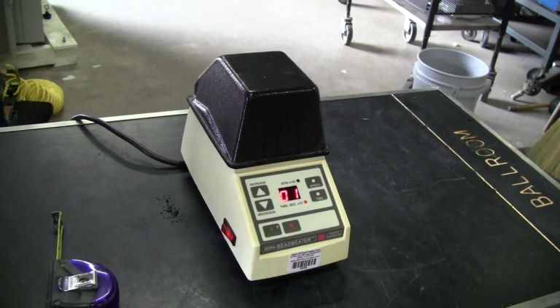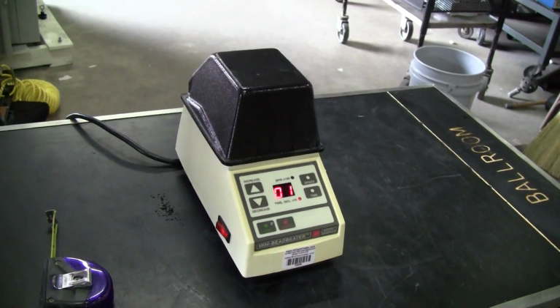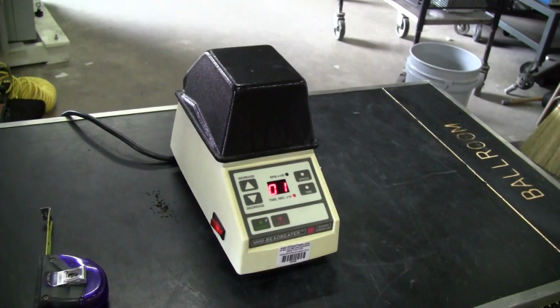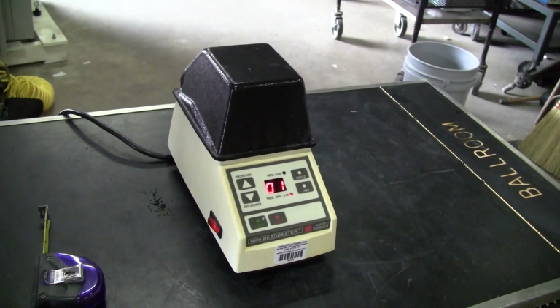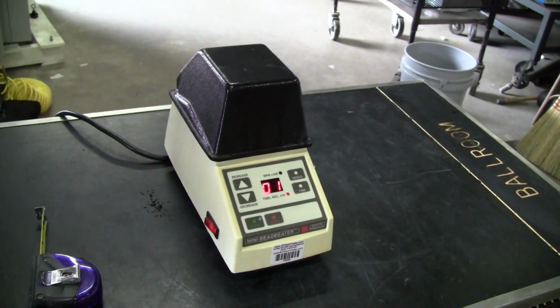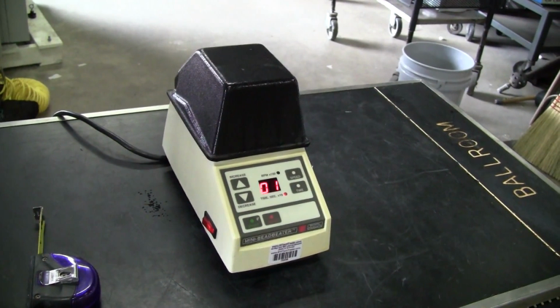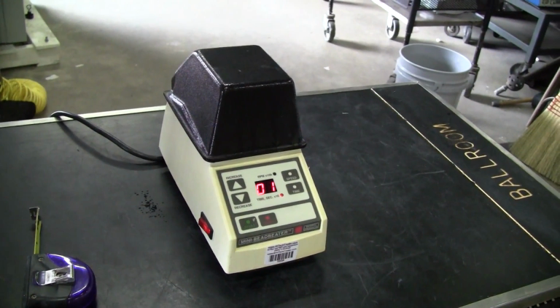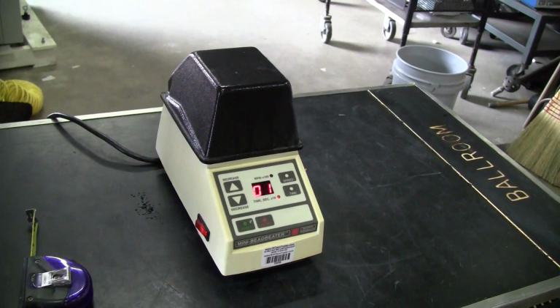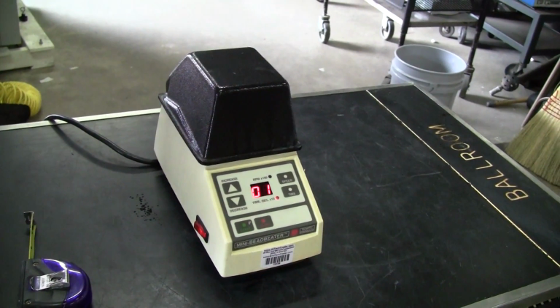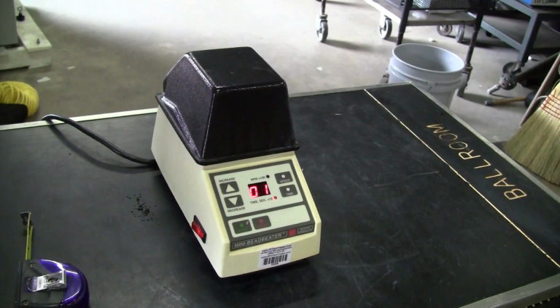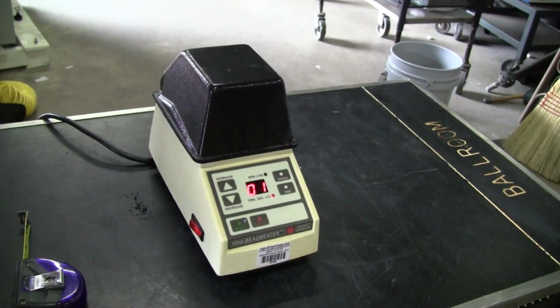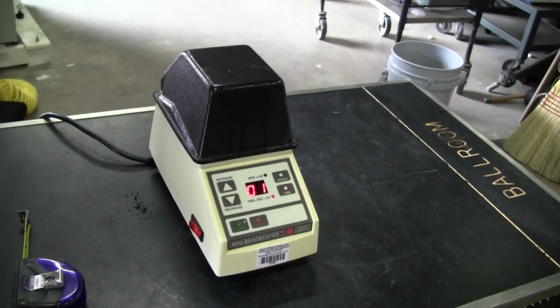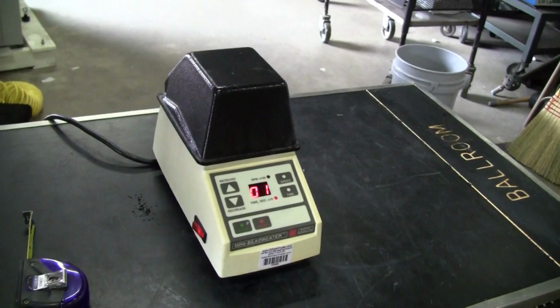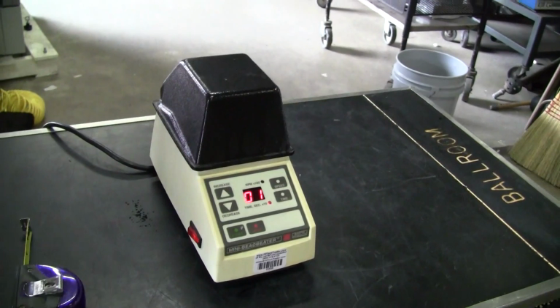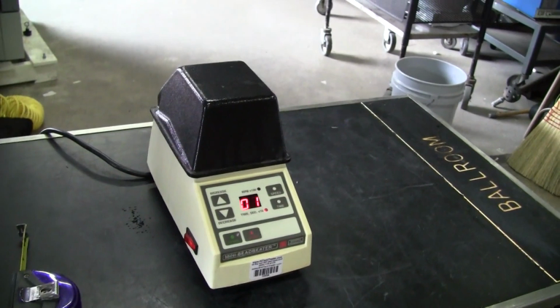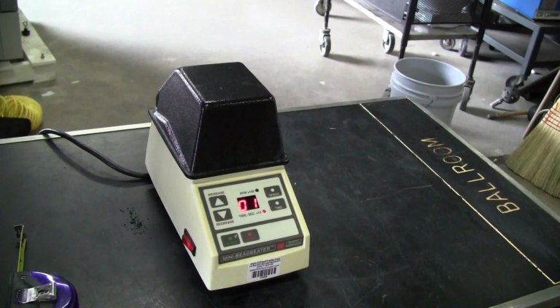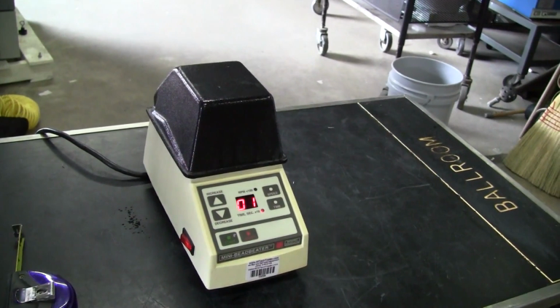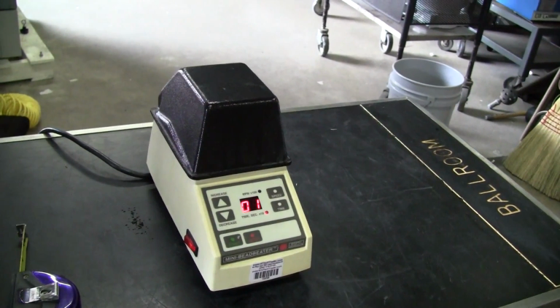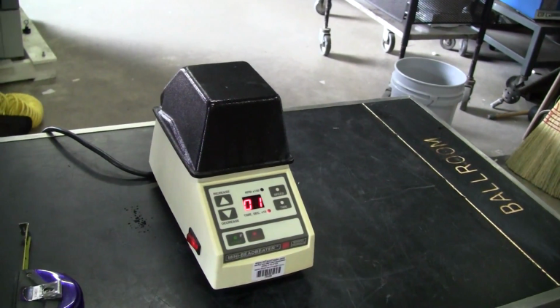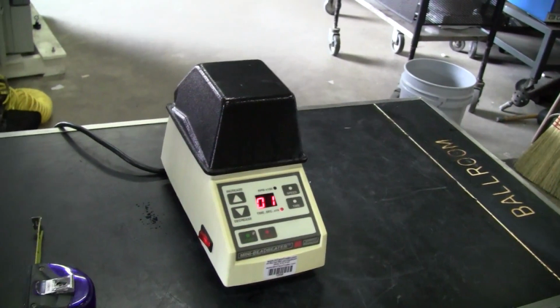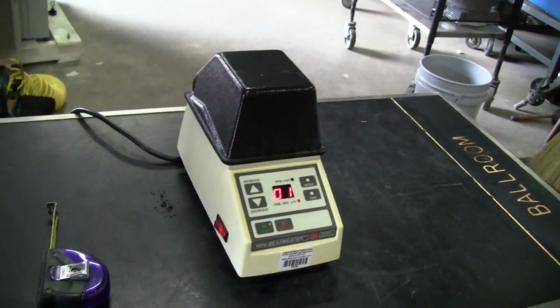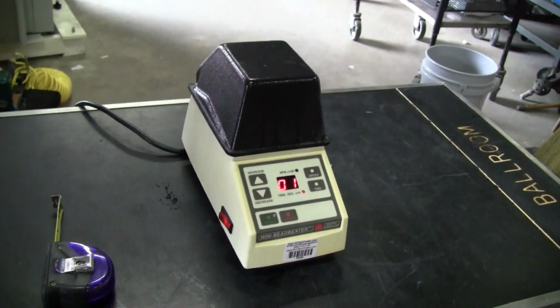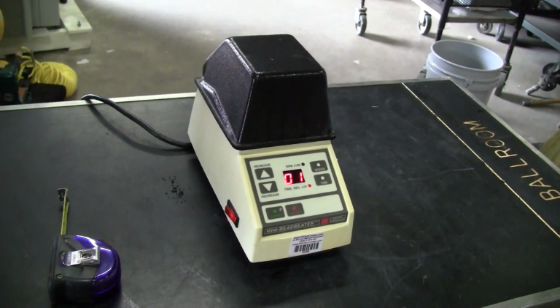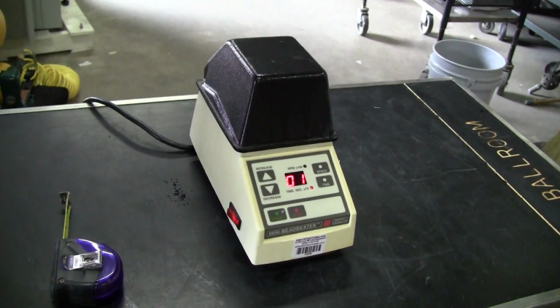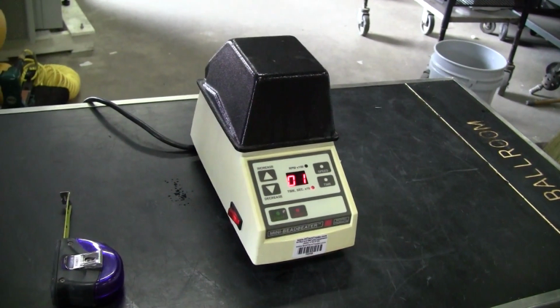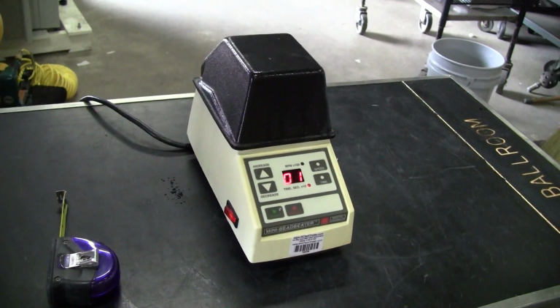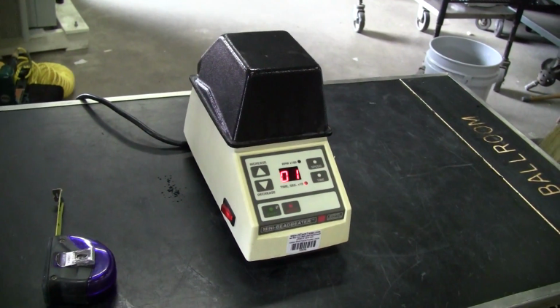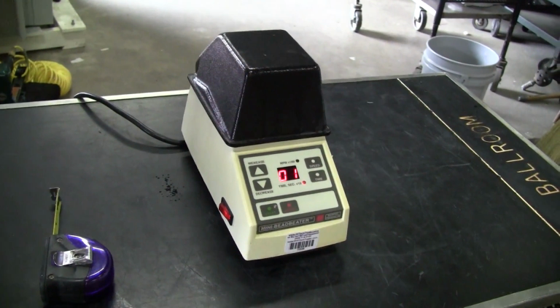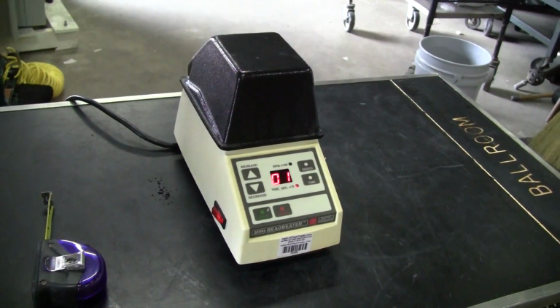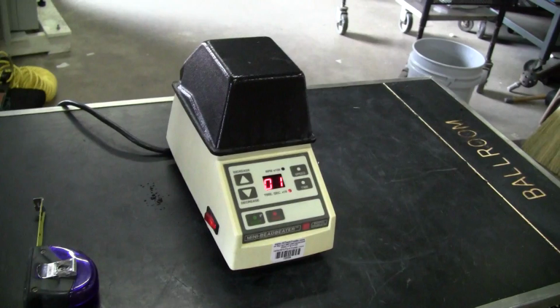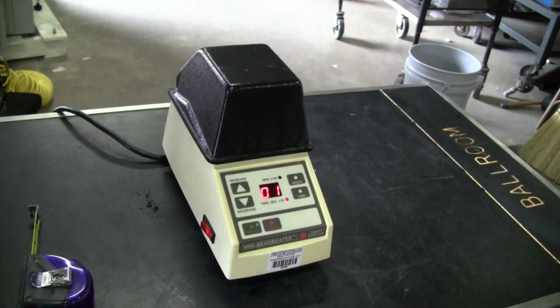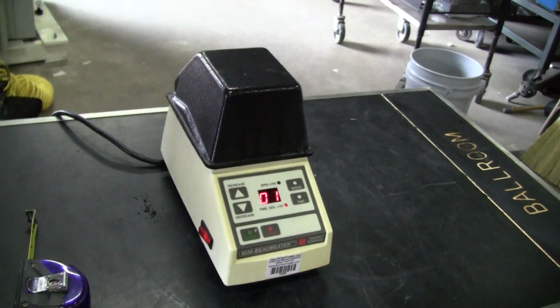Hello, this is HitechTrader. Today we're looking at a Biospec mini bead beater, model 3110BX.